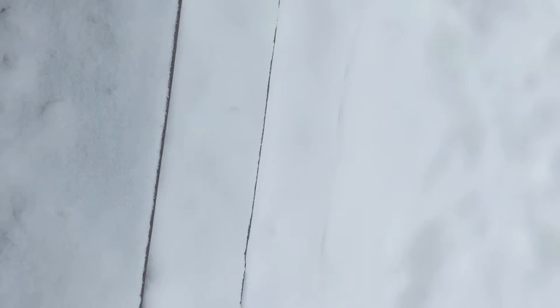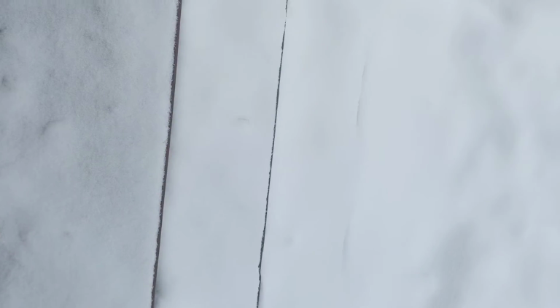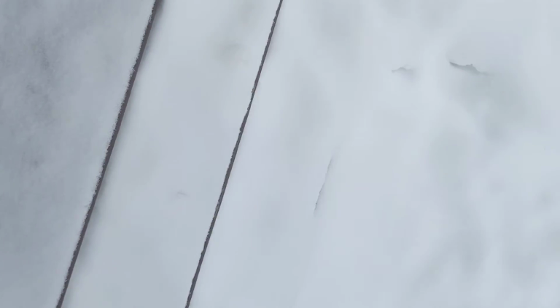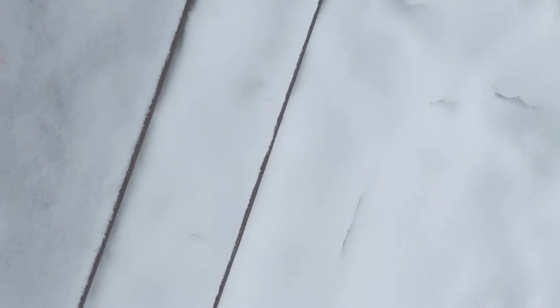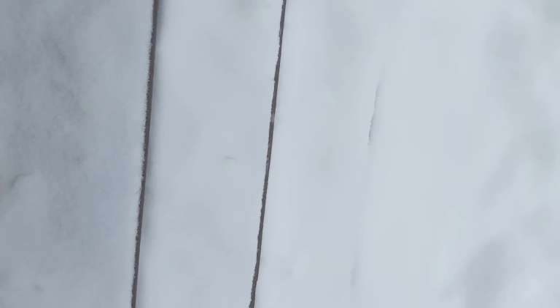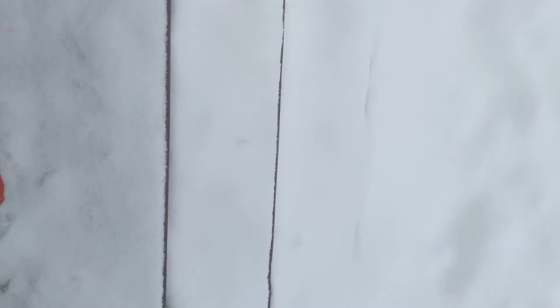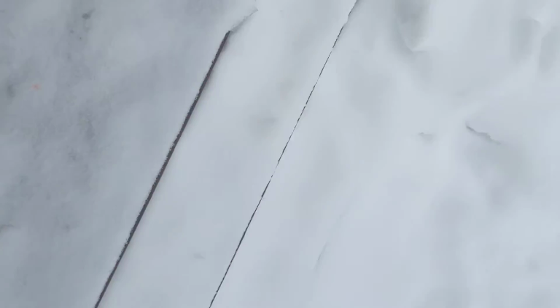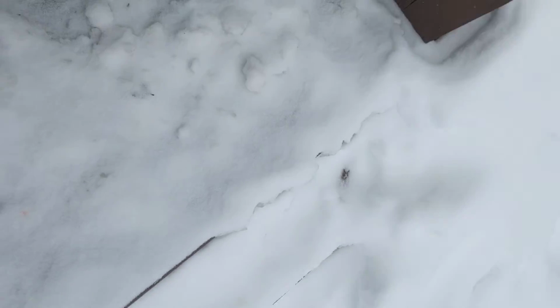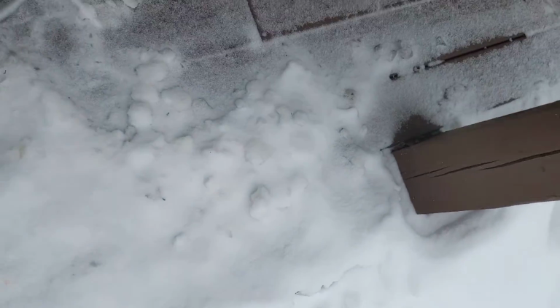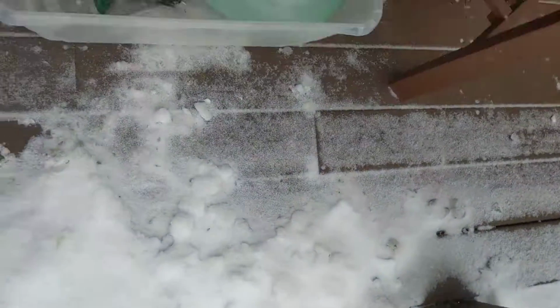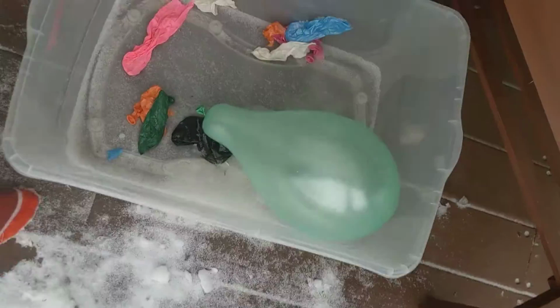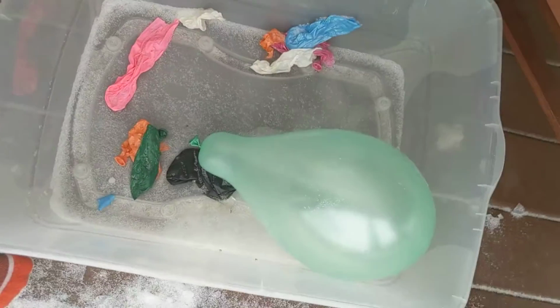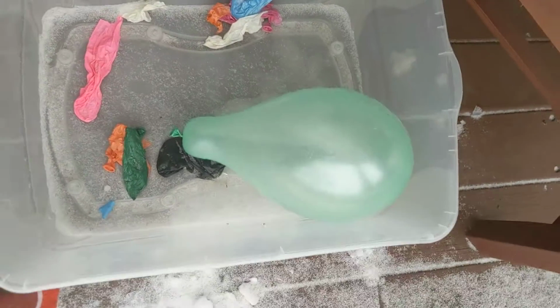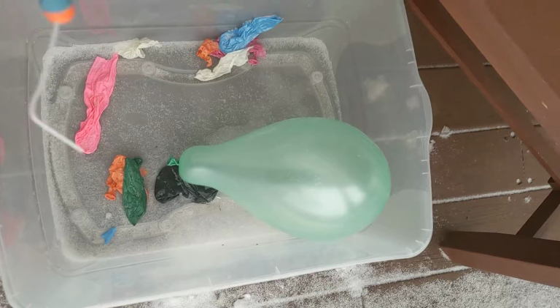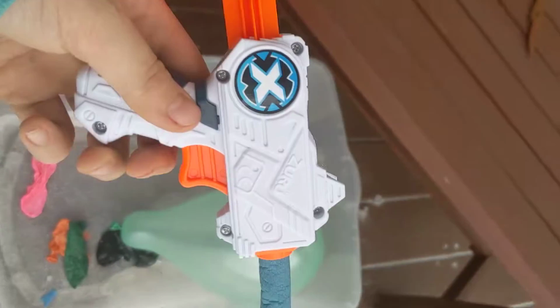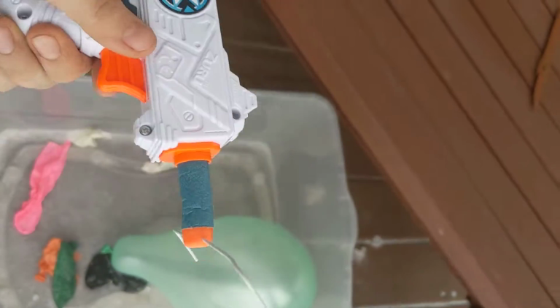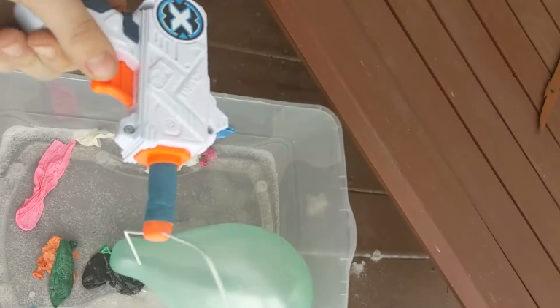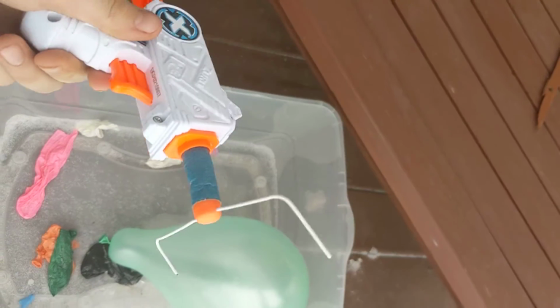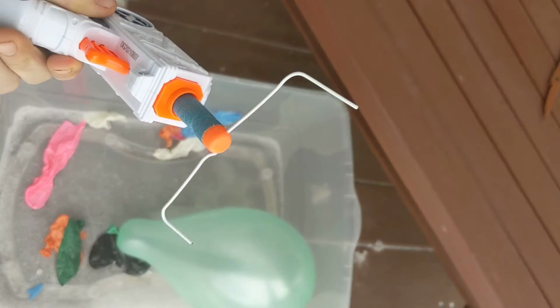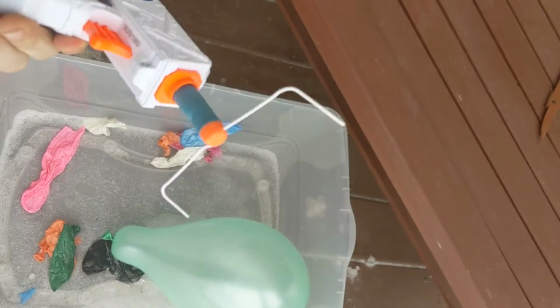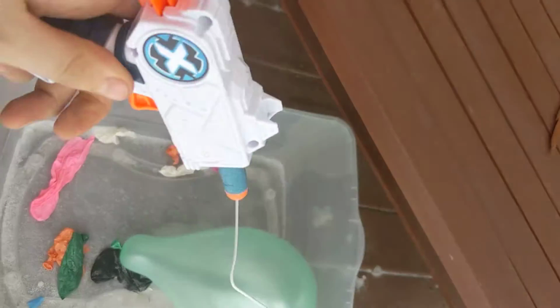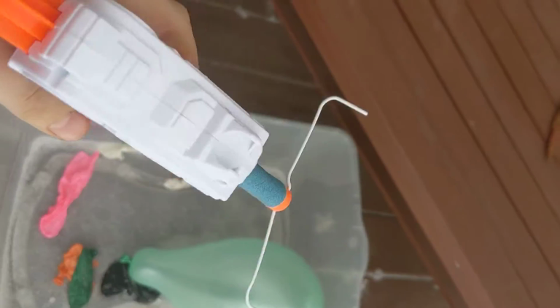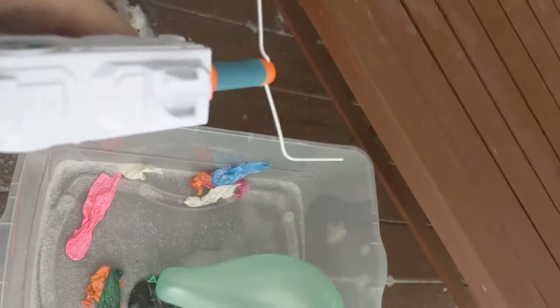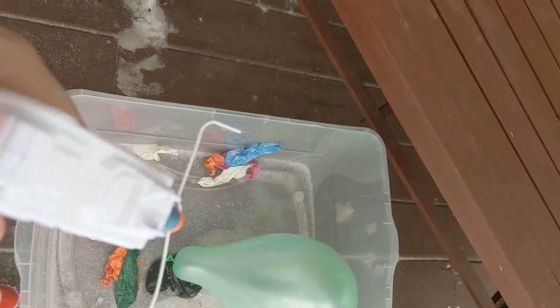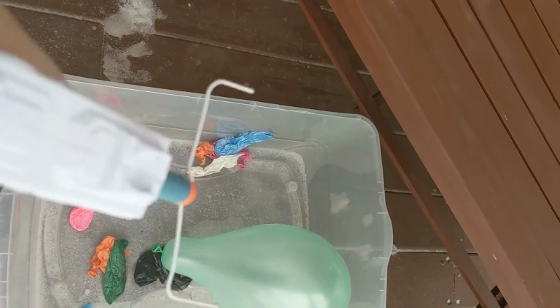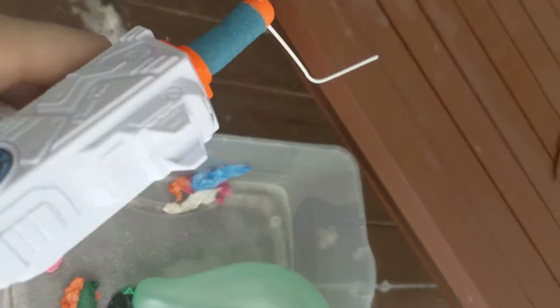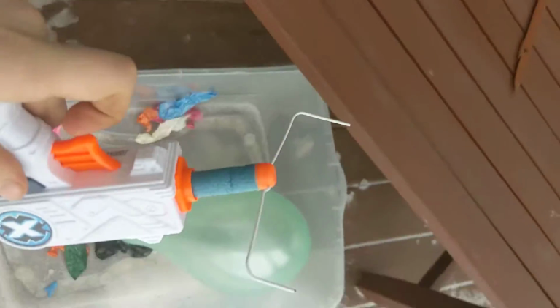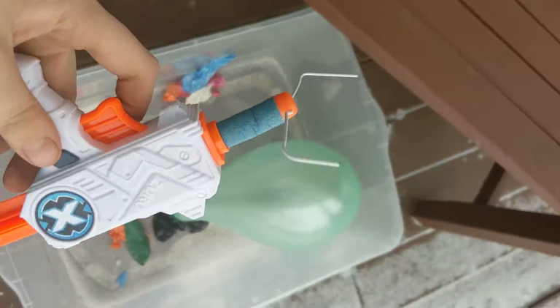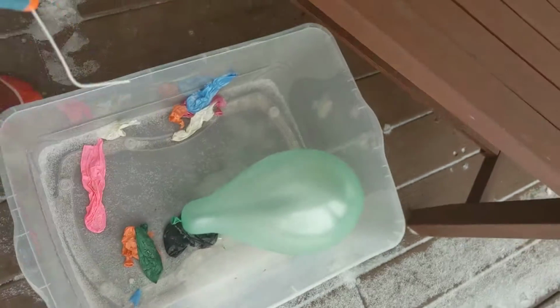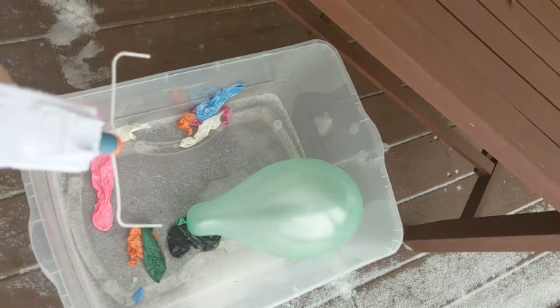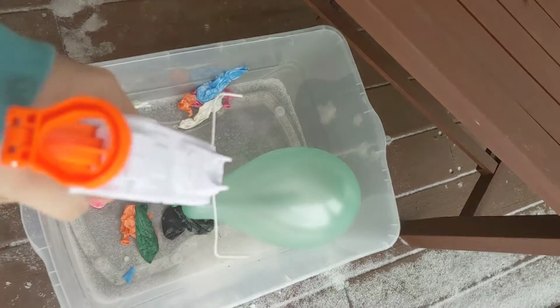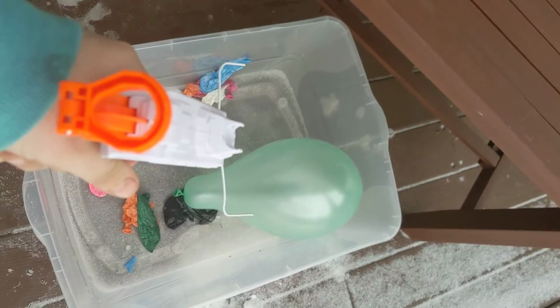Hey guys, today I'm going to be shooting this balloon with this Nerf gun that has a paper clip in it. So since they already have holes in it, I just put a hole in it. 3, 2, 1, go.